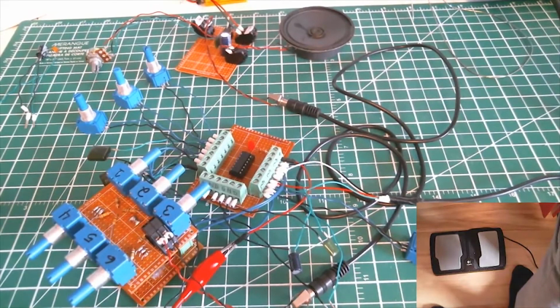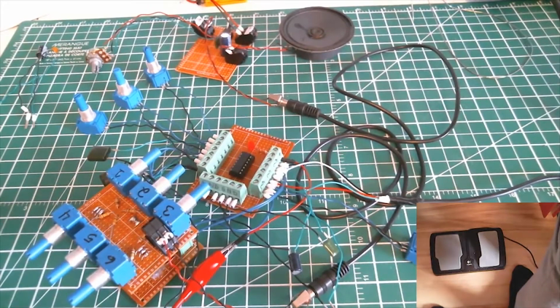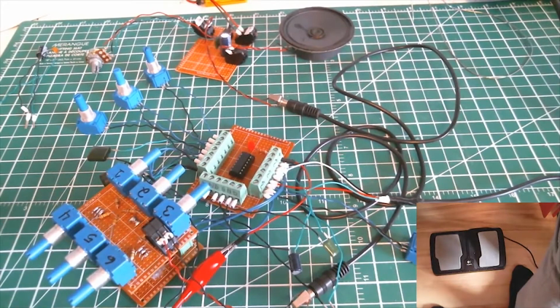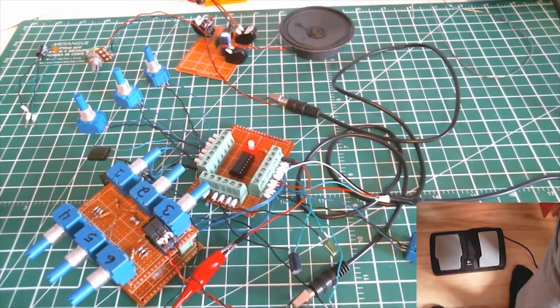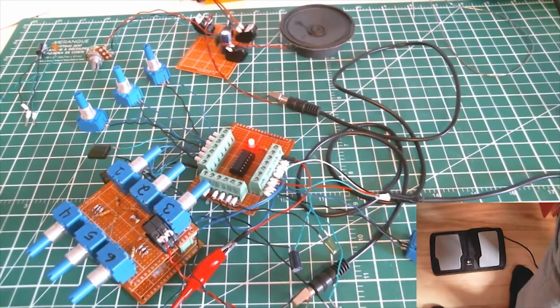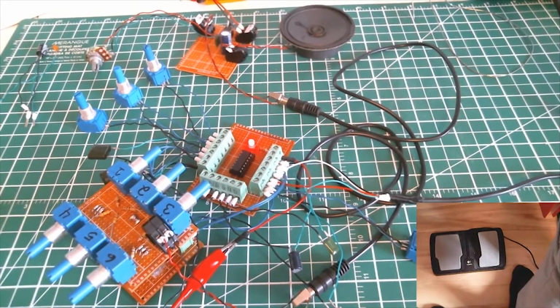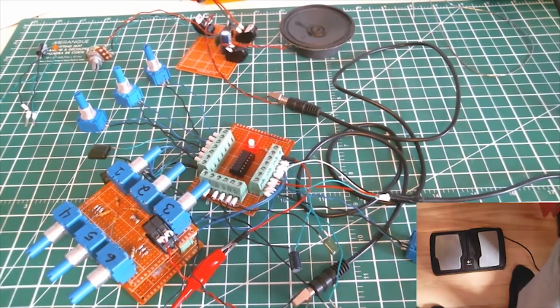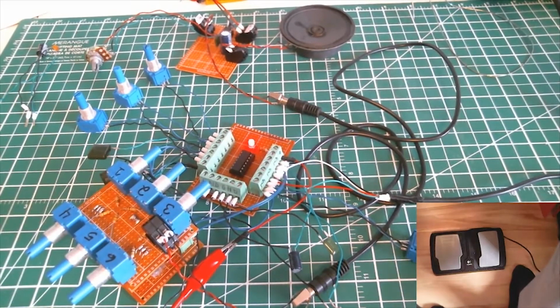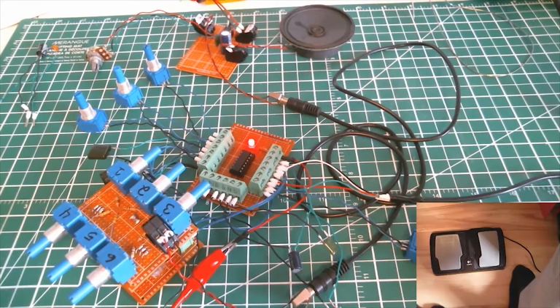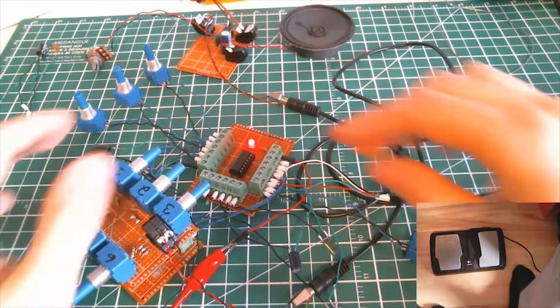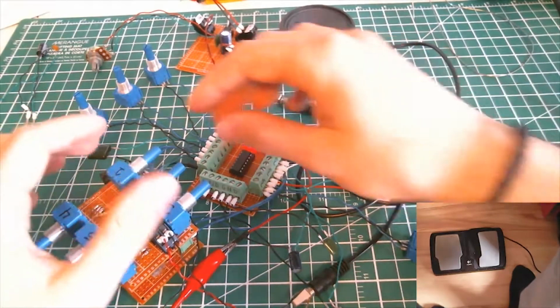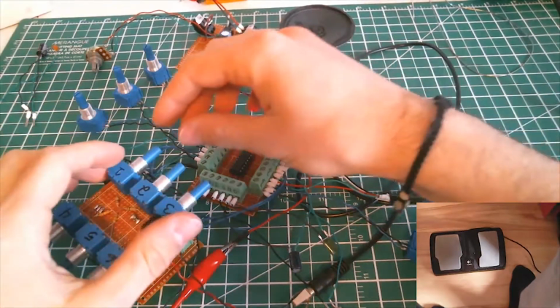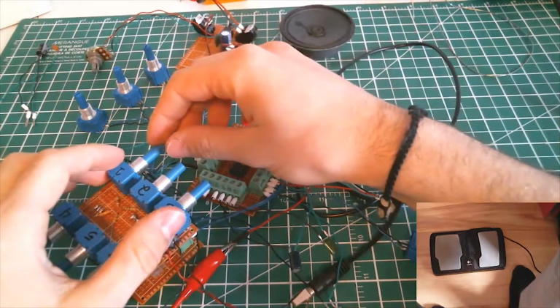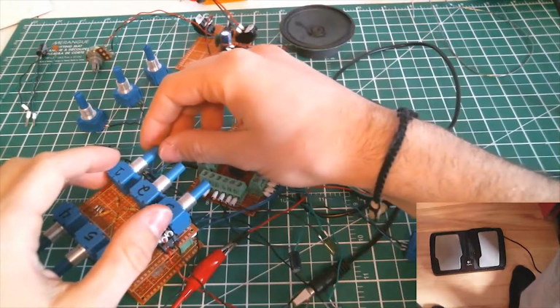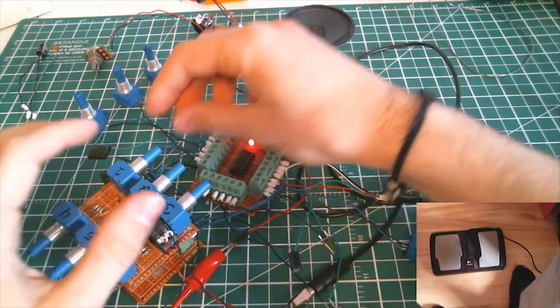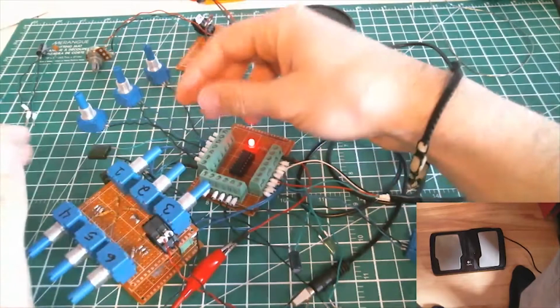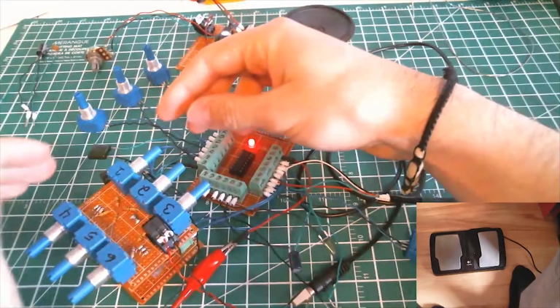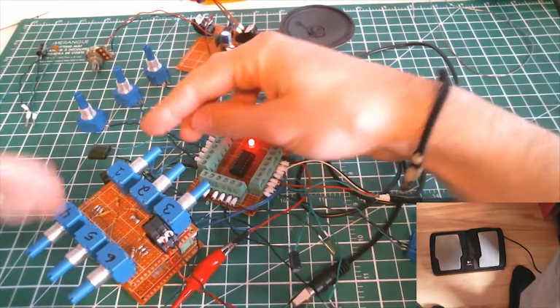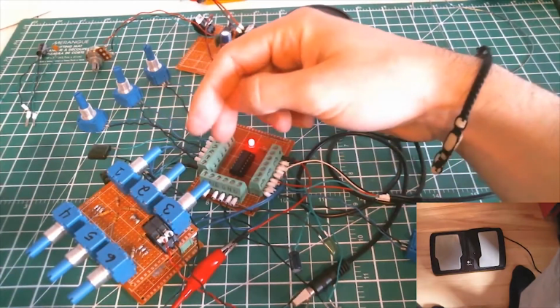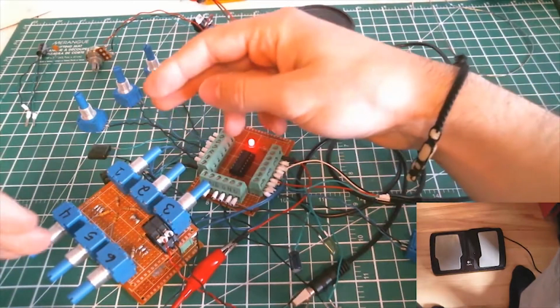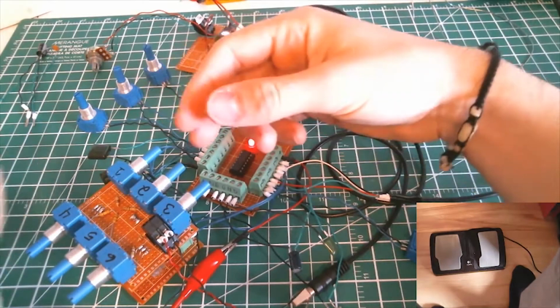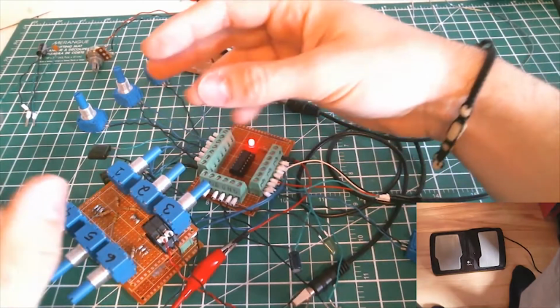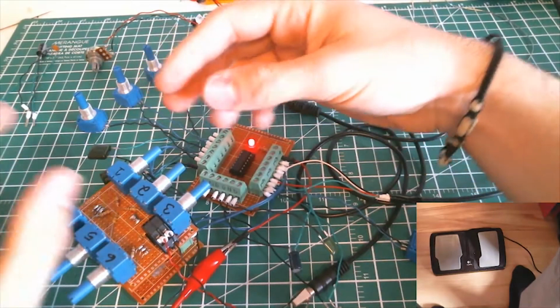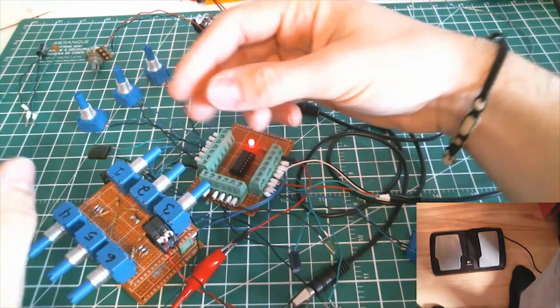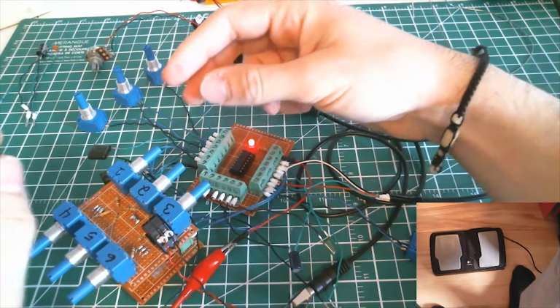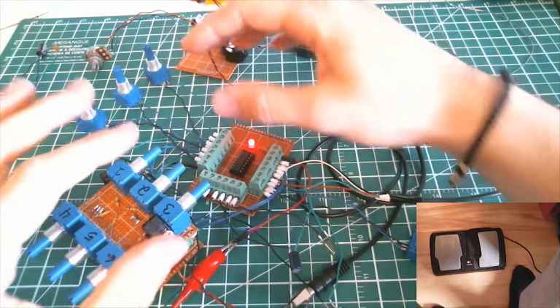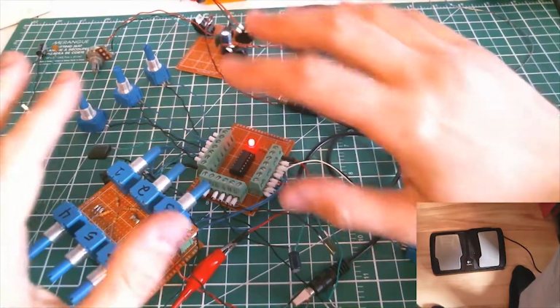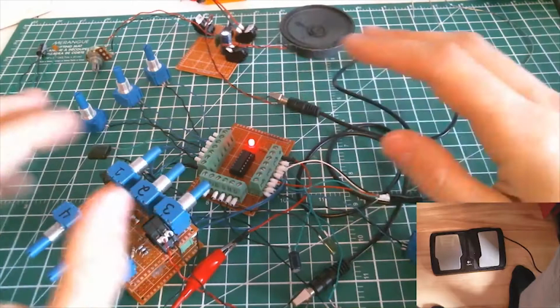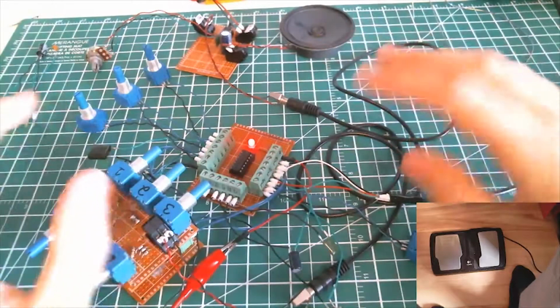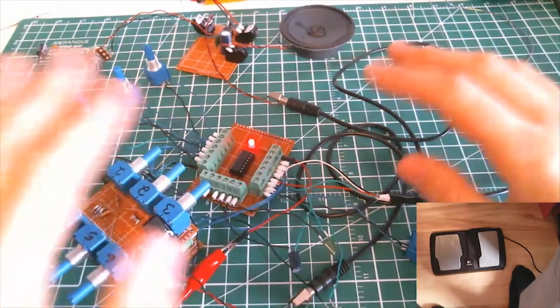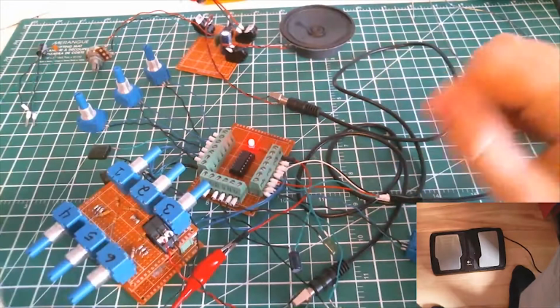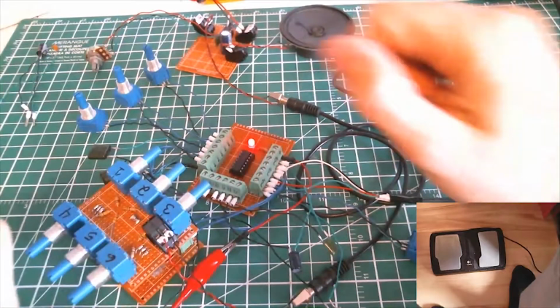Let's power it up and see what it does. We're gonna start slowly with maybe some oscillators and then see what's going on.